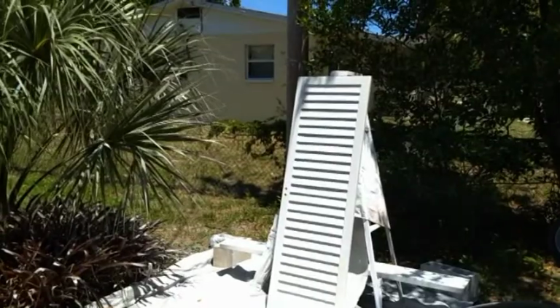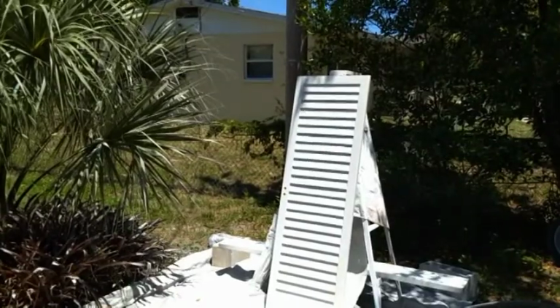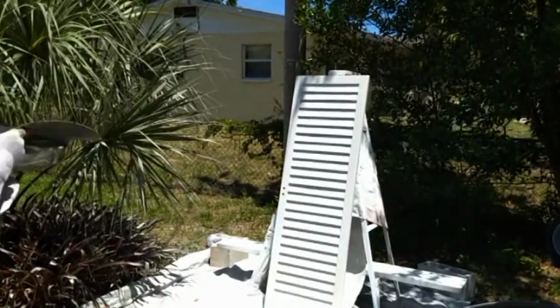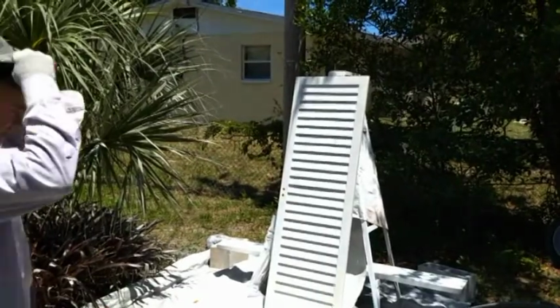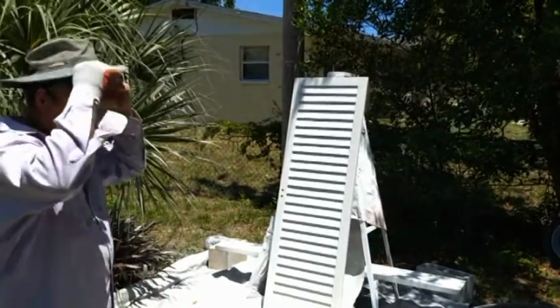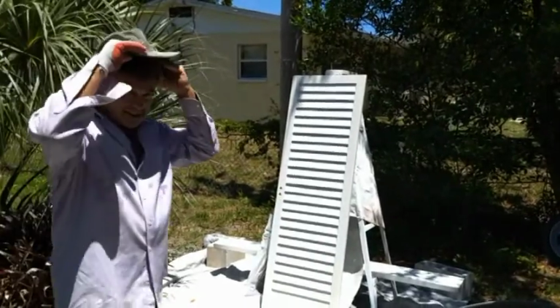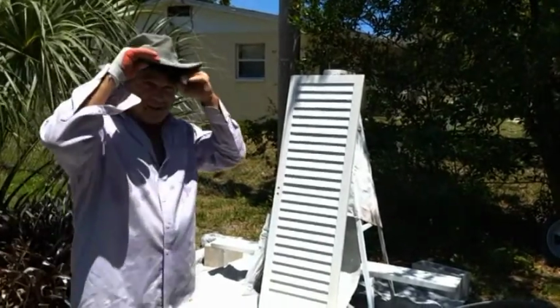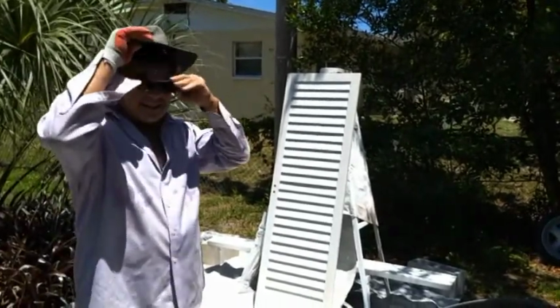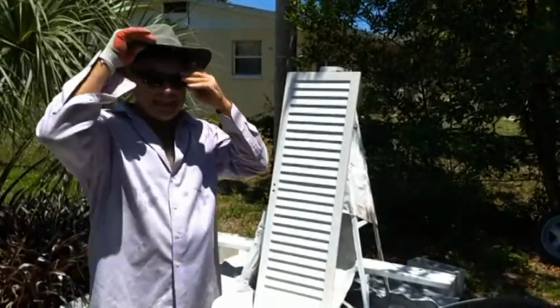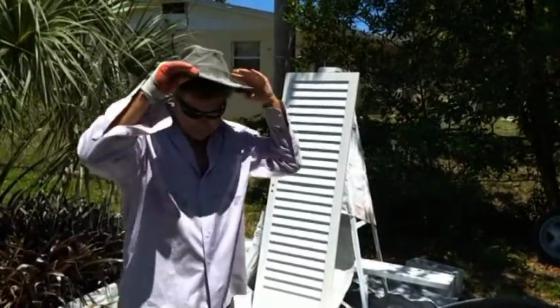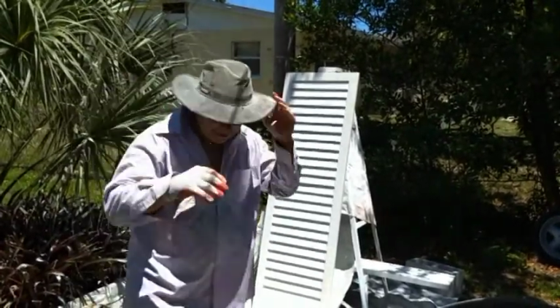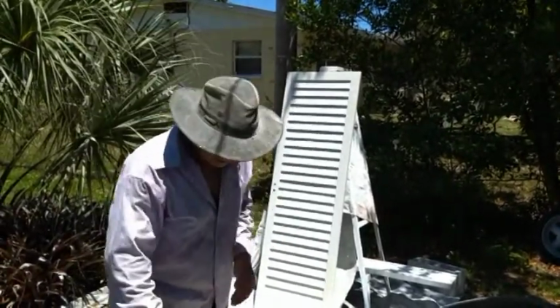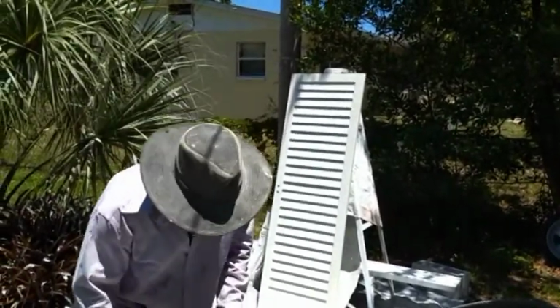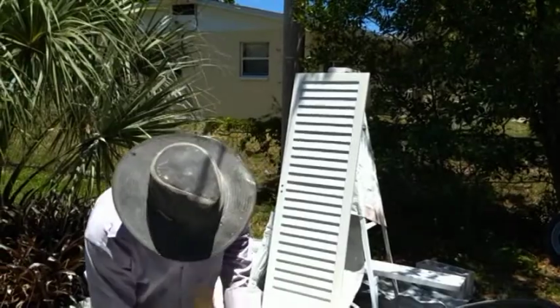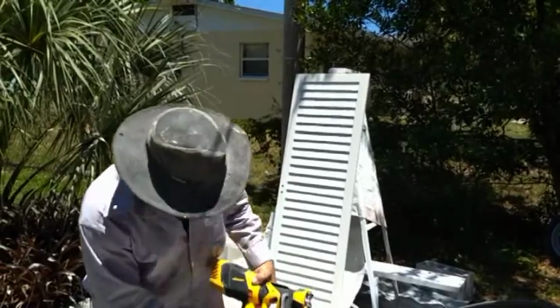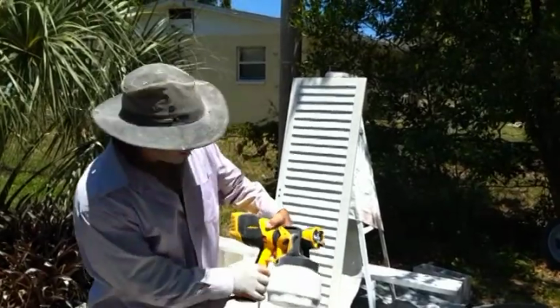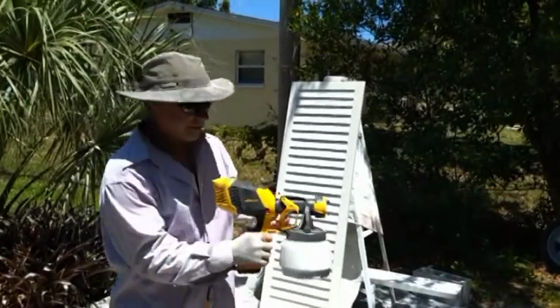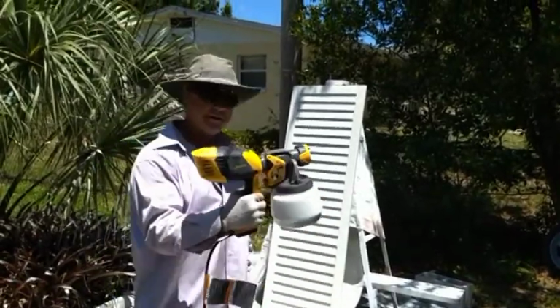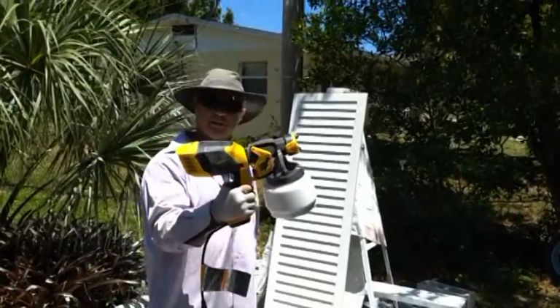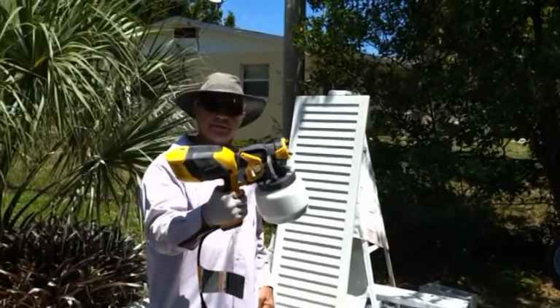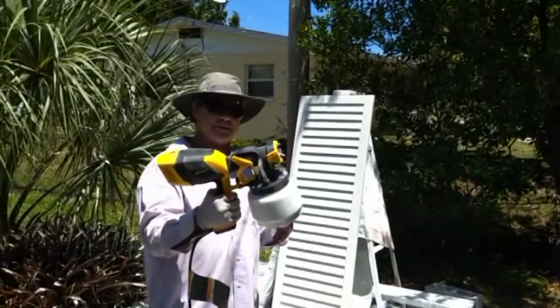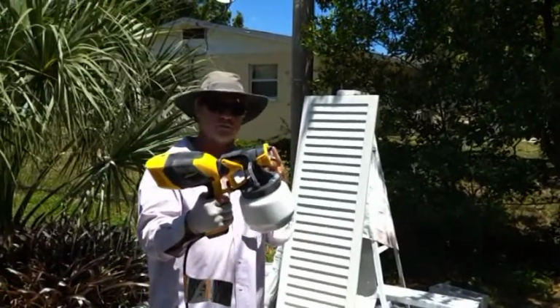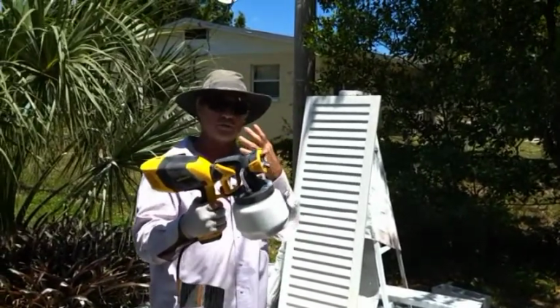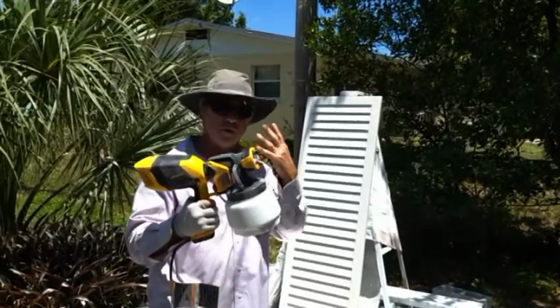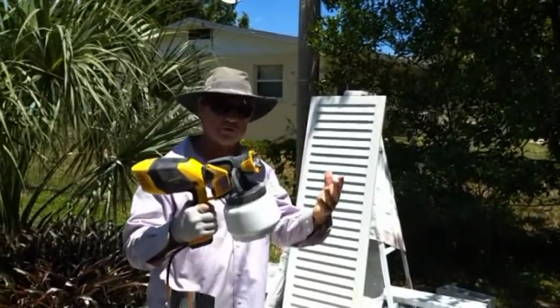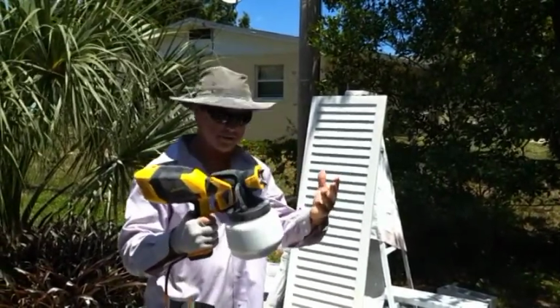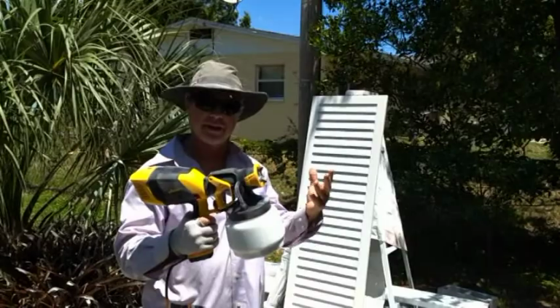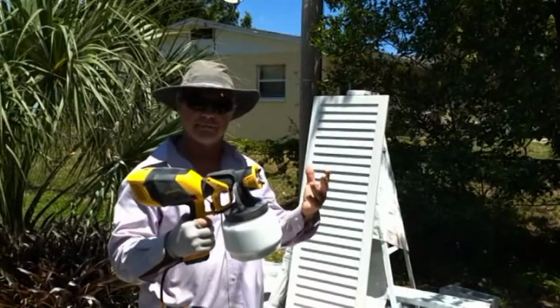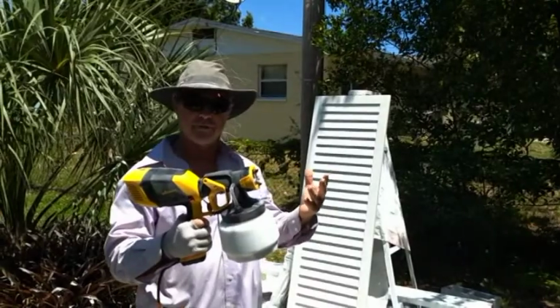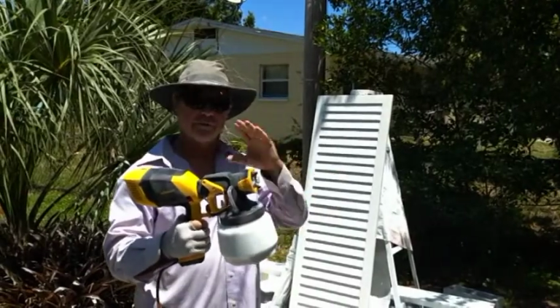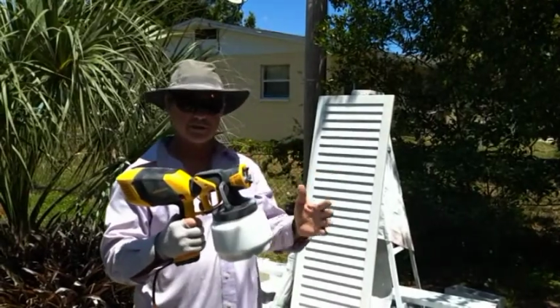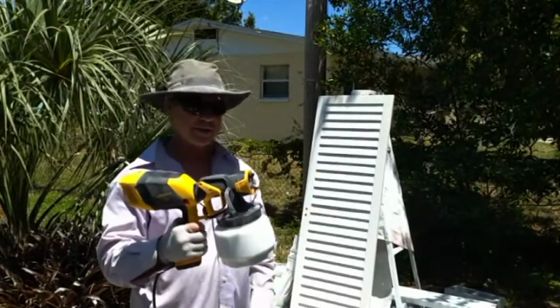I'm here with Bob Brown right now. I just bought a new gun — it's the Wagner, a hundred dollar gun. It works worlds better than the gun I had before, which I'll show you later.